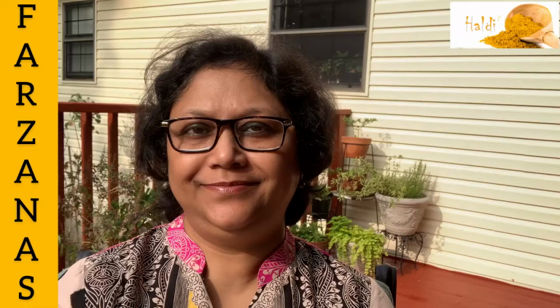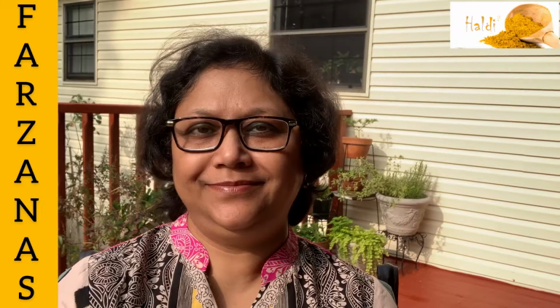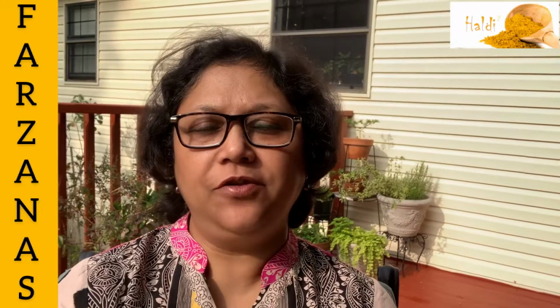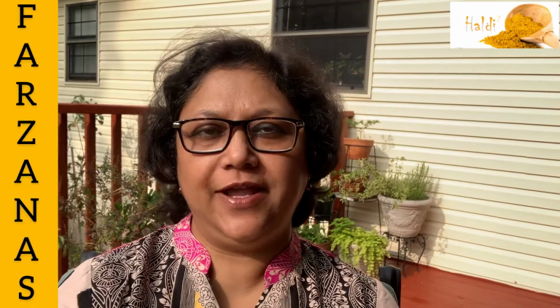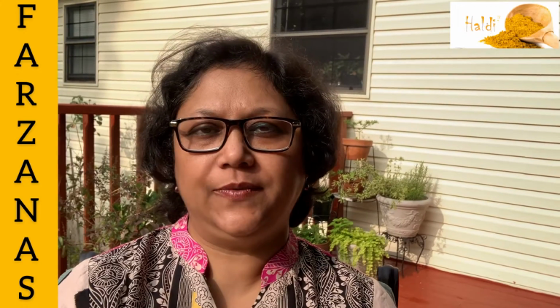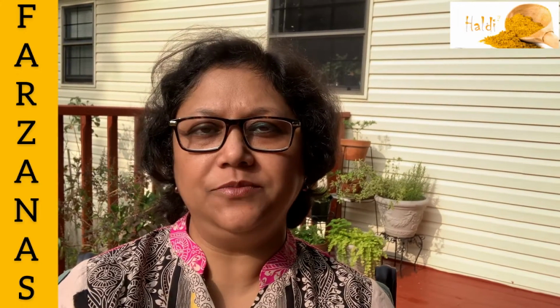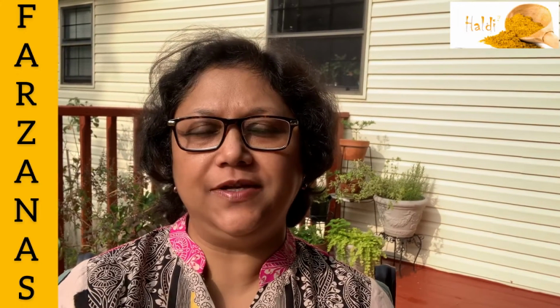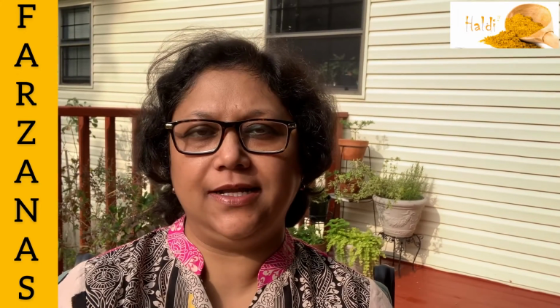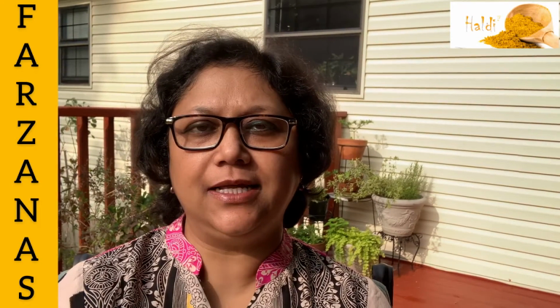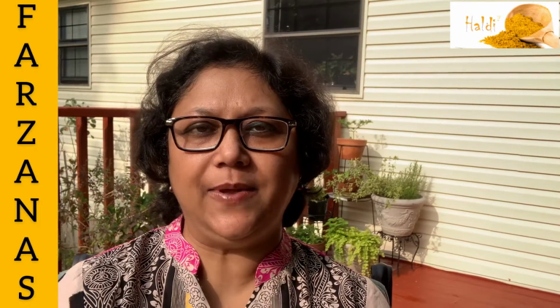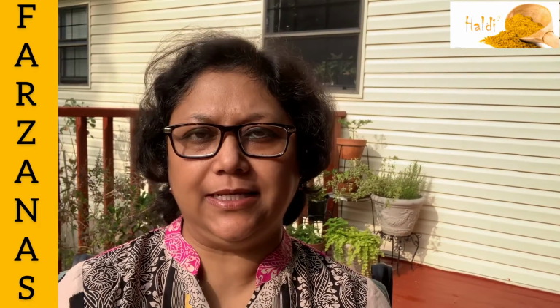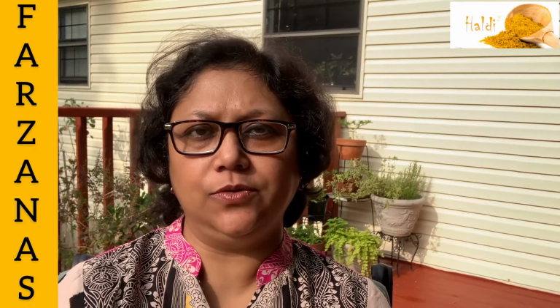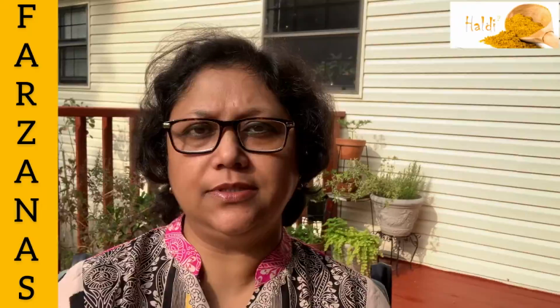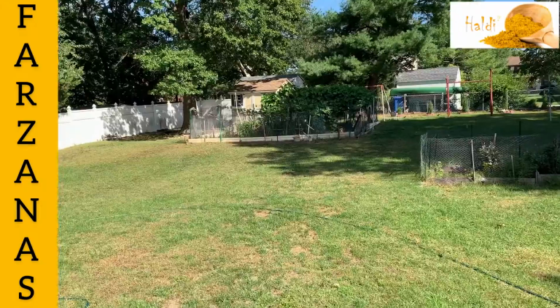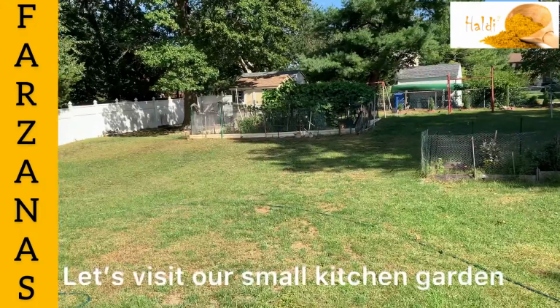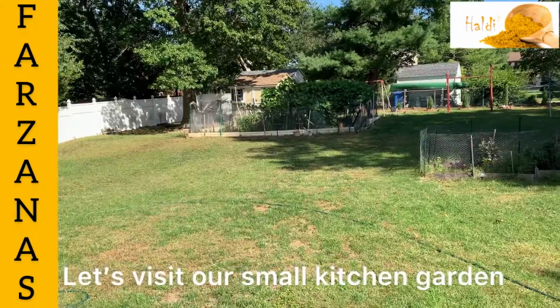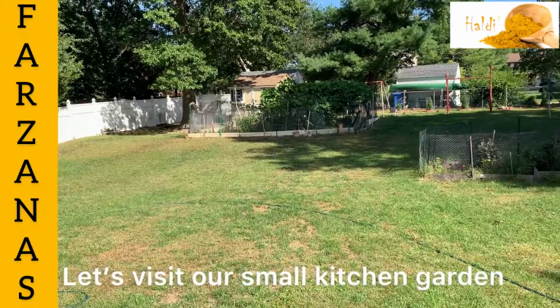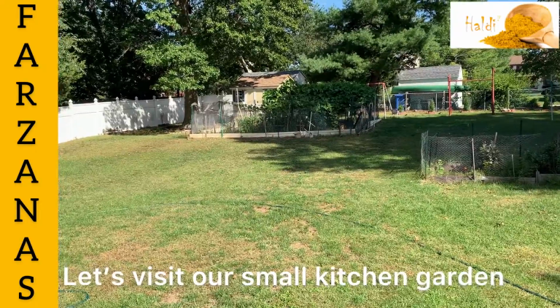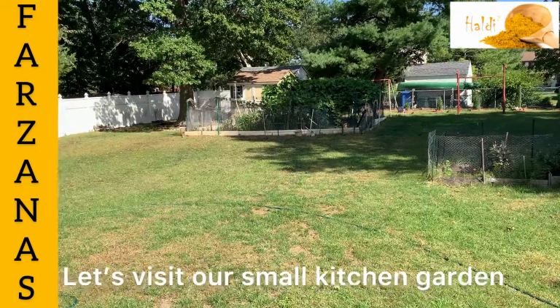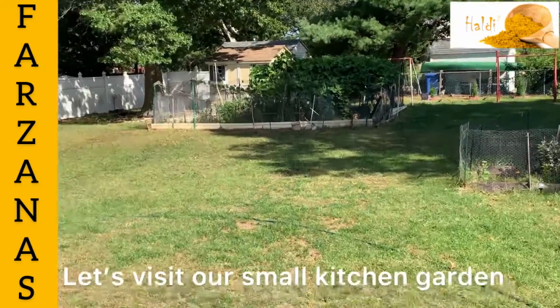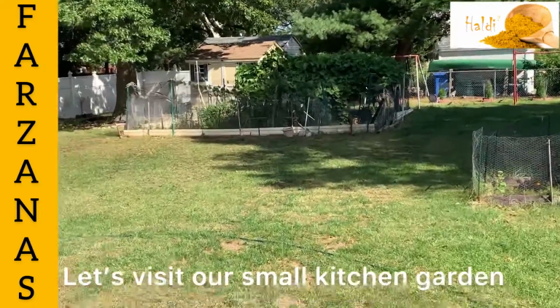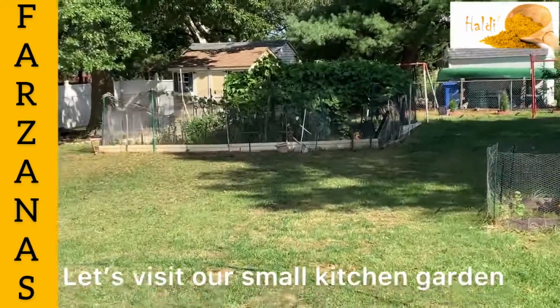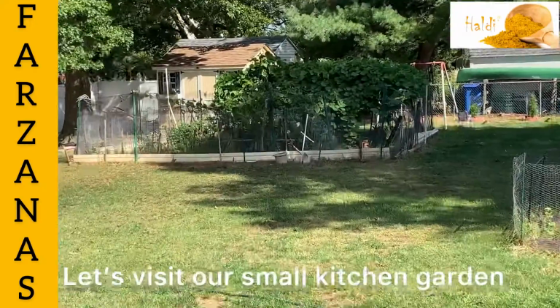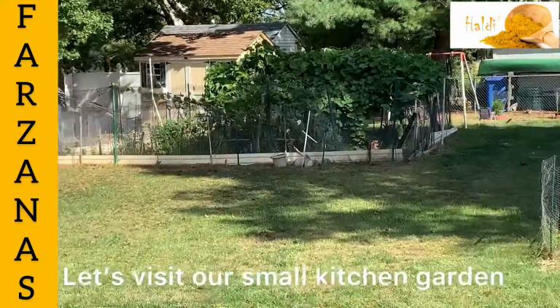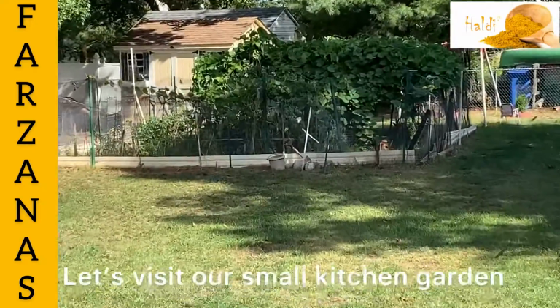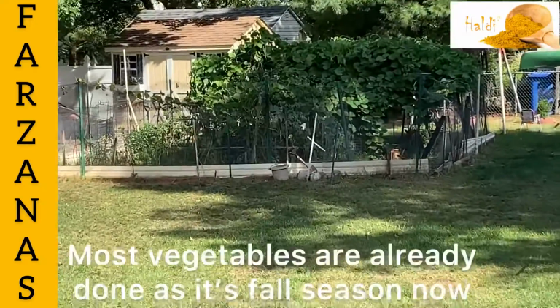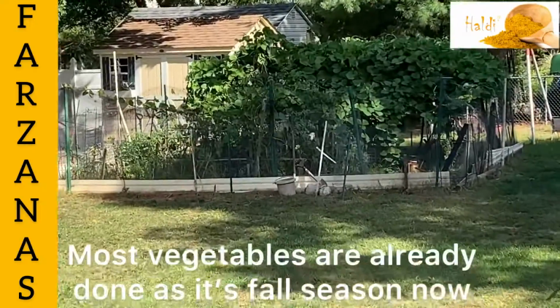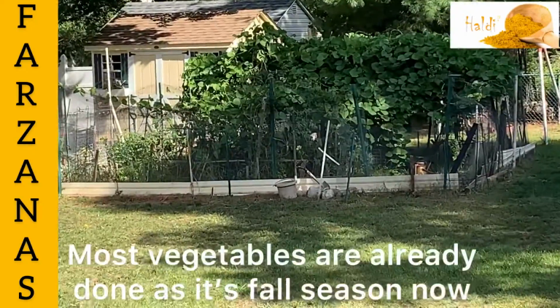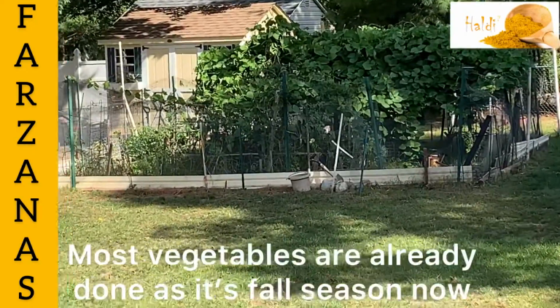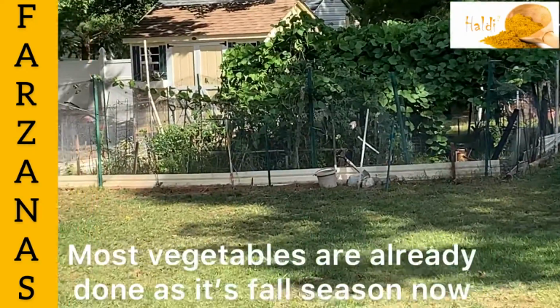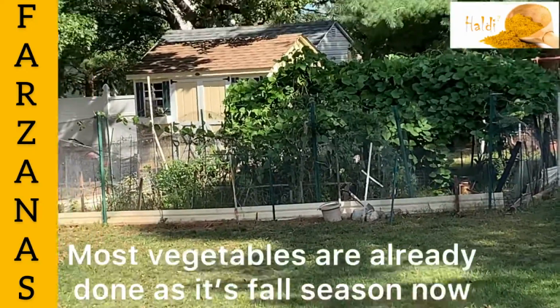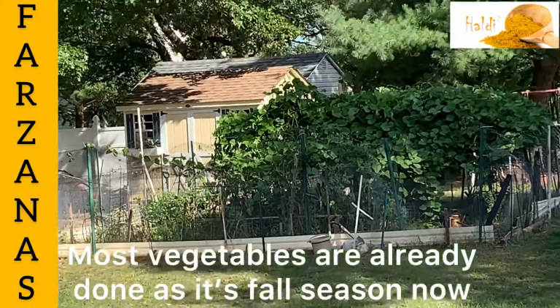Hello friends, welcome to Frasana's healthy baked and cooked. Tell us about what we have learned from kitchen garden today. Everyone is so quiet.